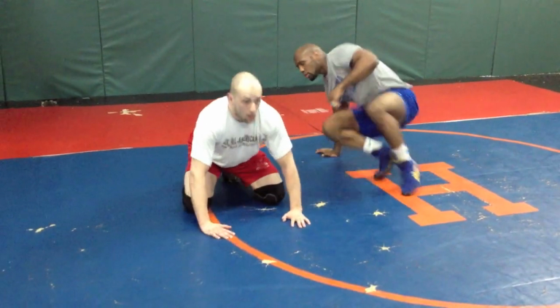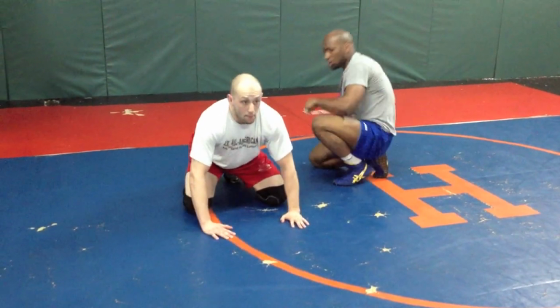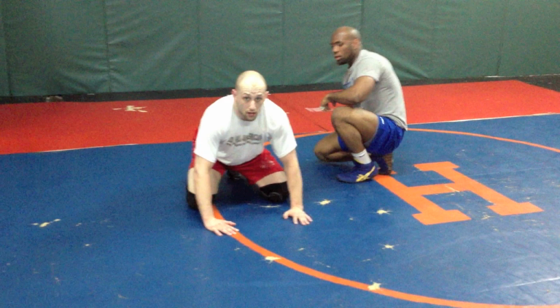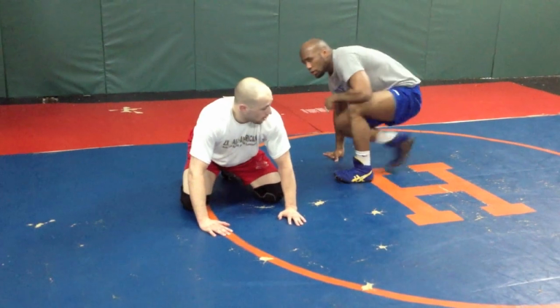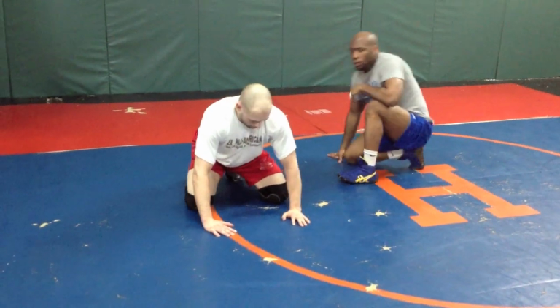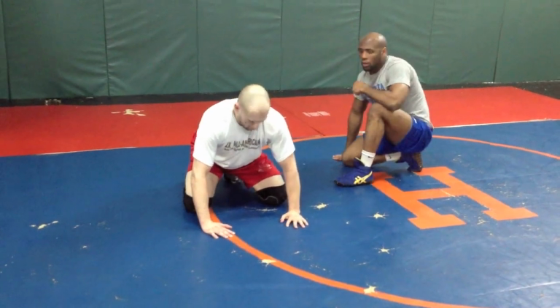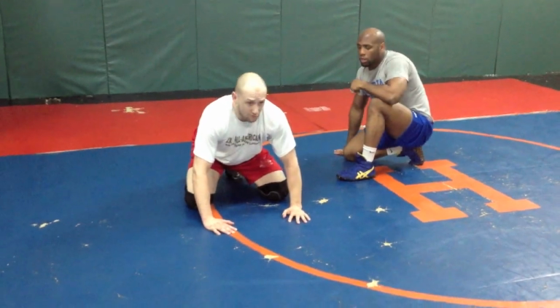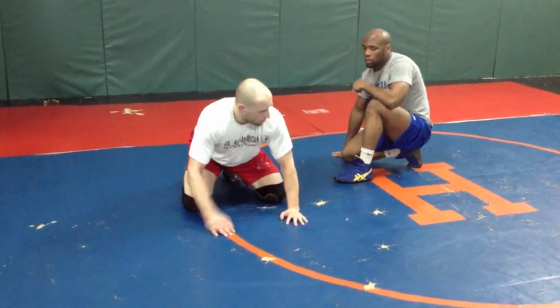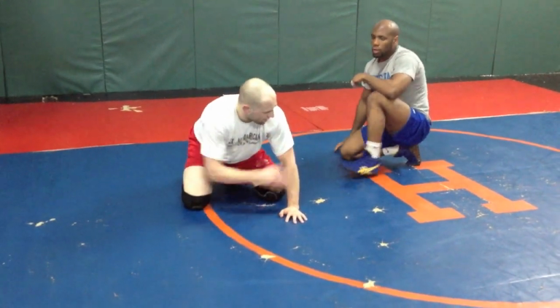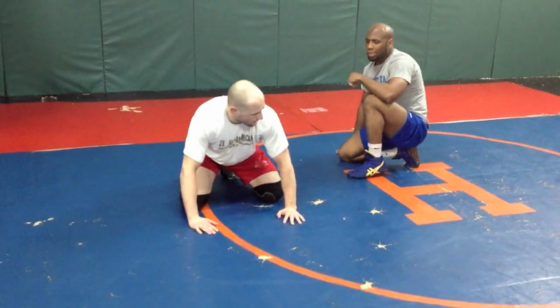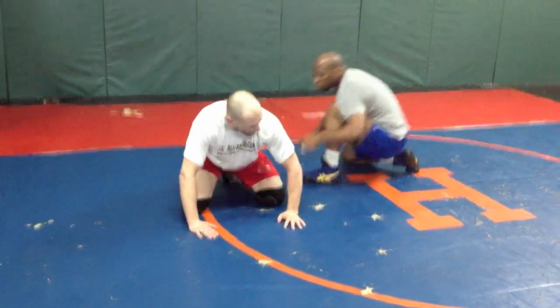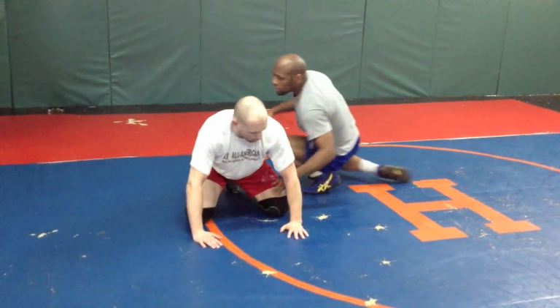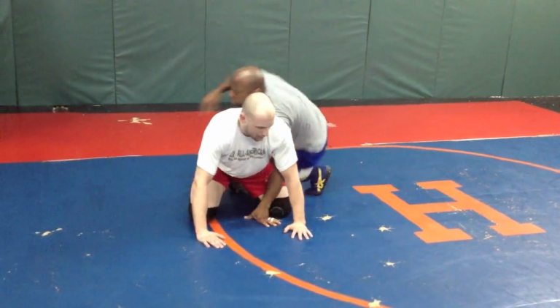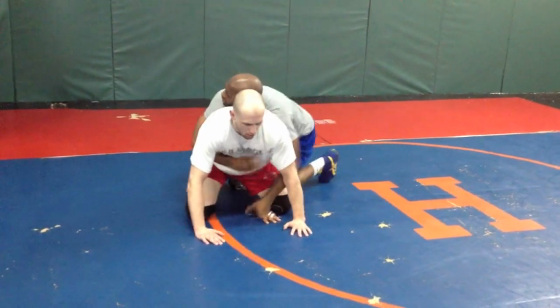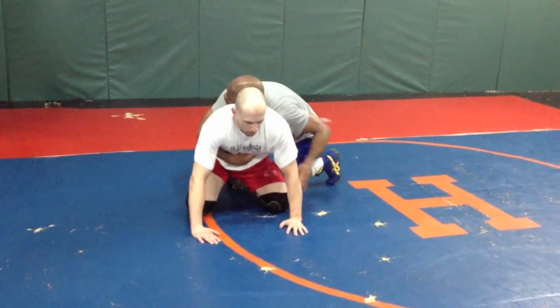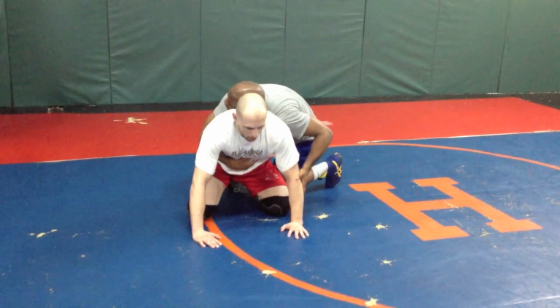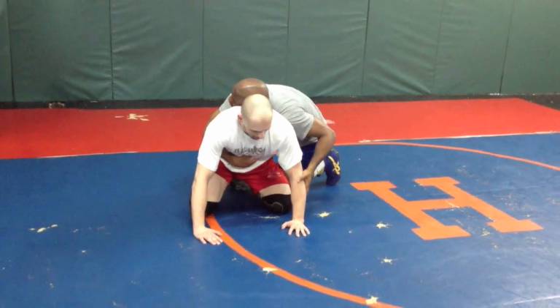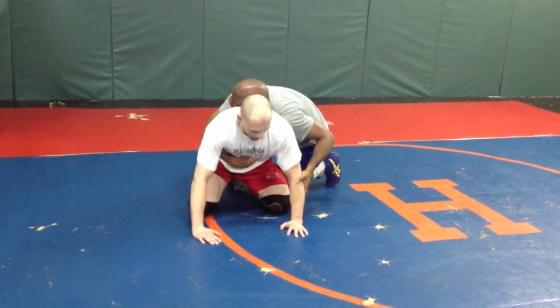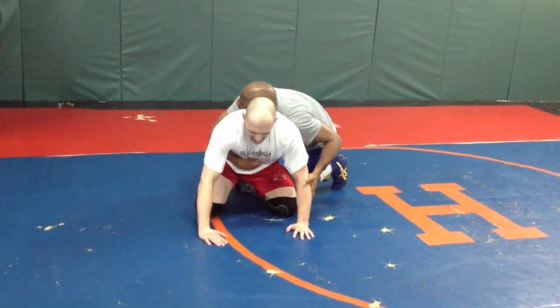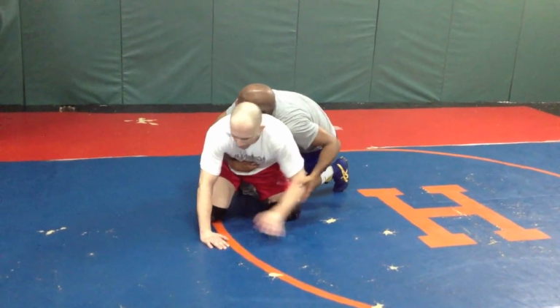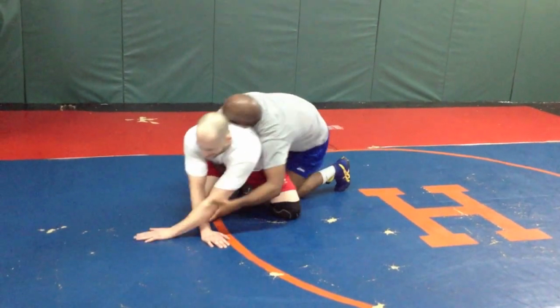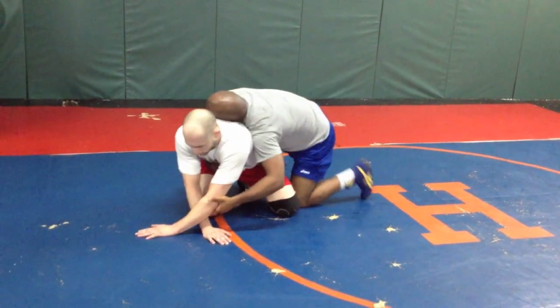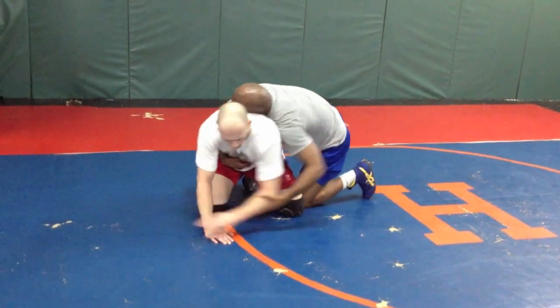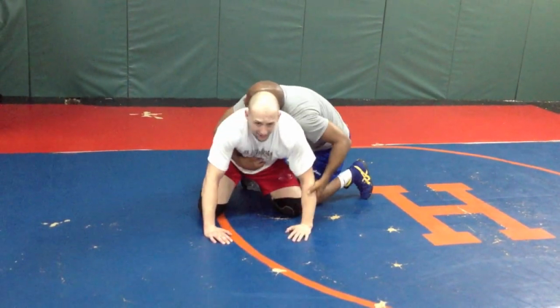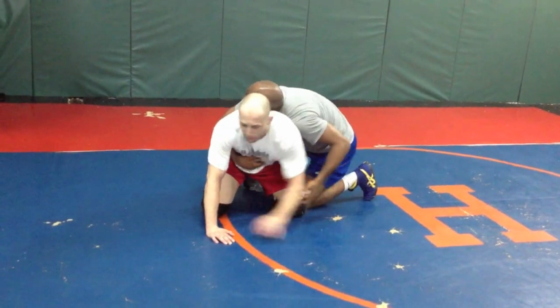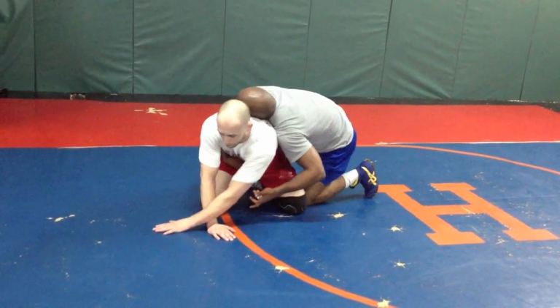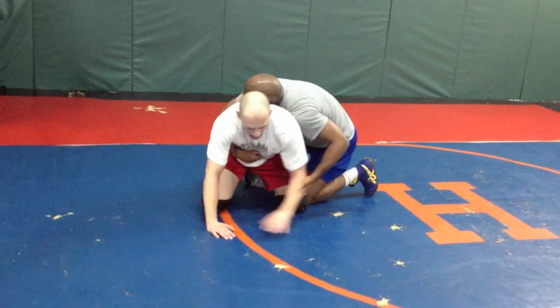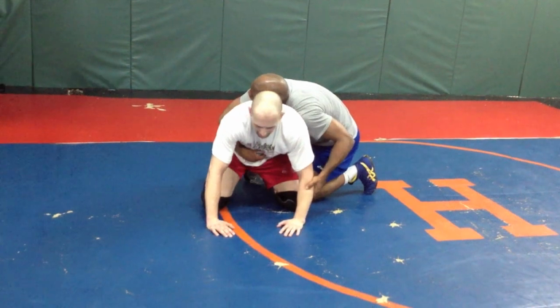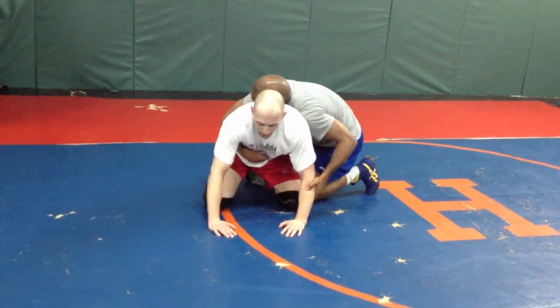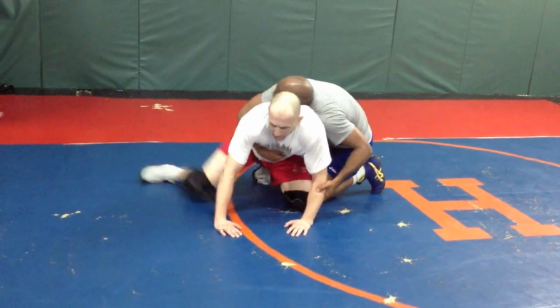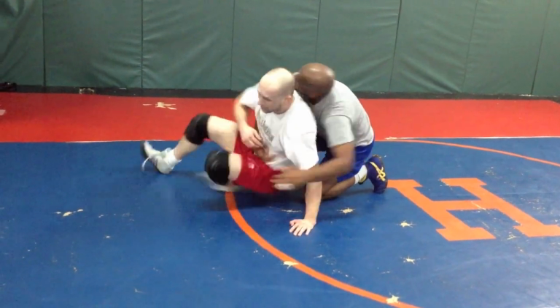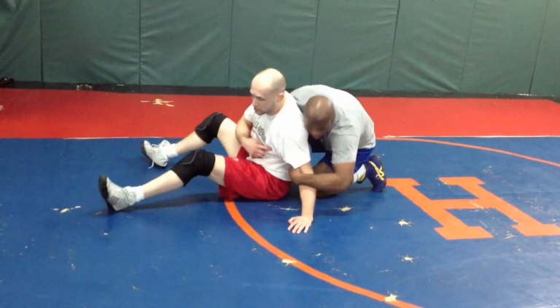So I'm on bottom. Jermaine's on top of me — he's on my elbow to start with. The first thing I do is cross my arm over, which clears my elbow a little bit. Better than keeping it behind and ending up sitting out and getting chopped.